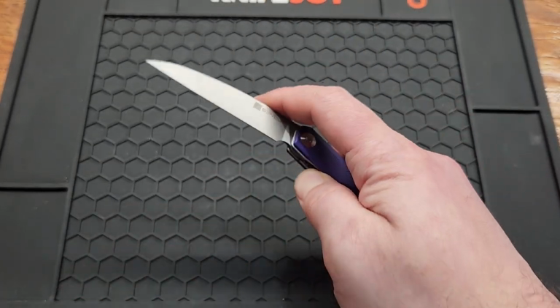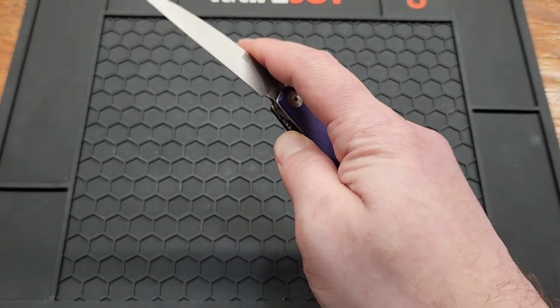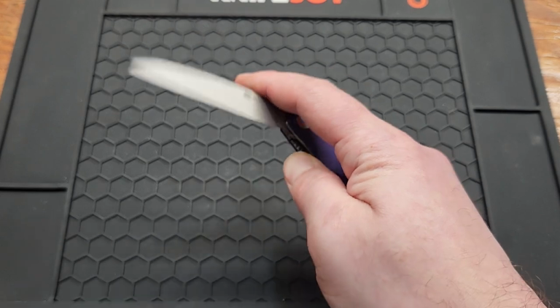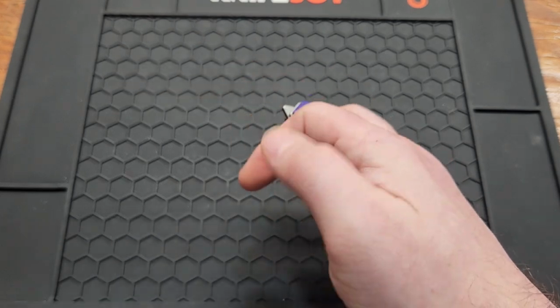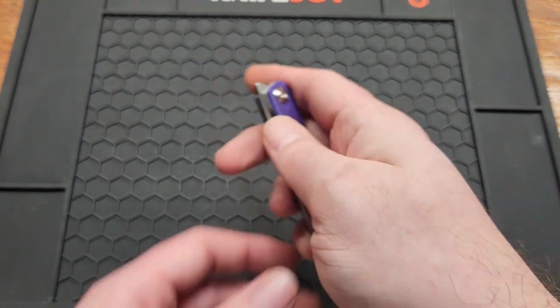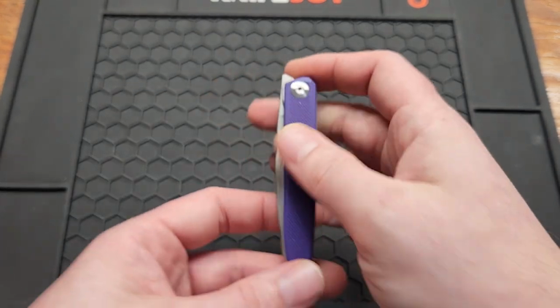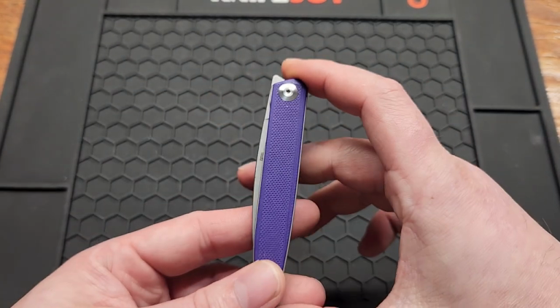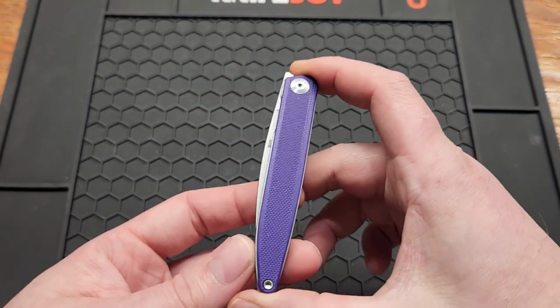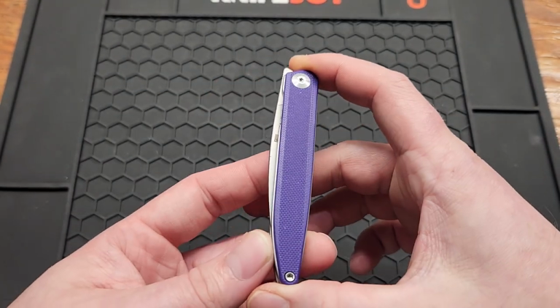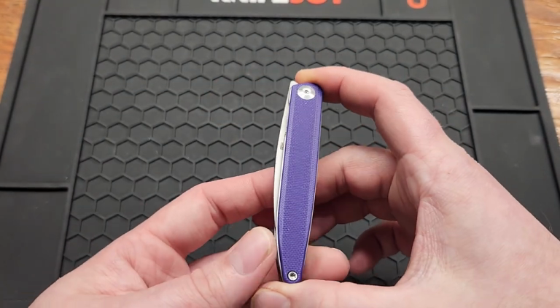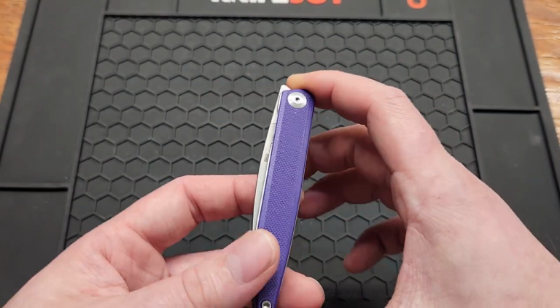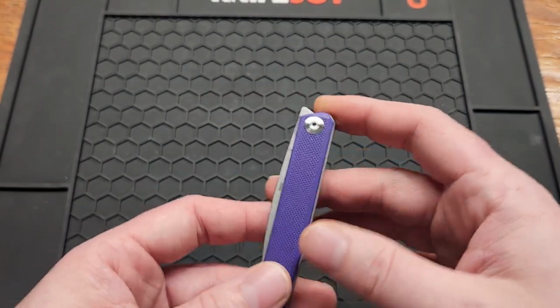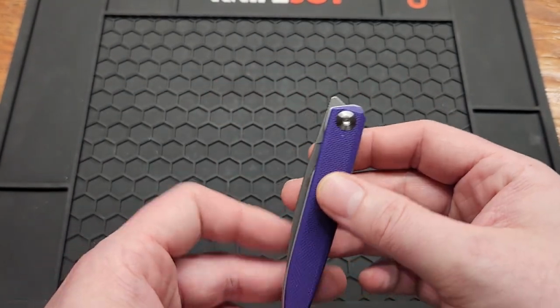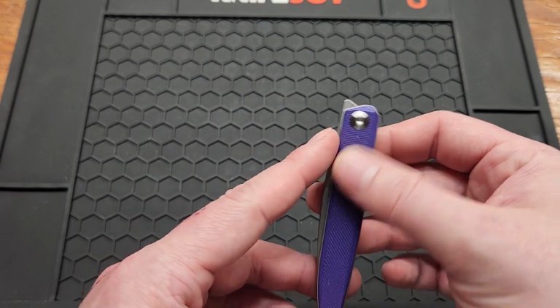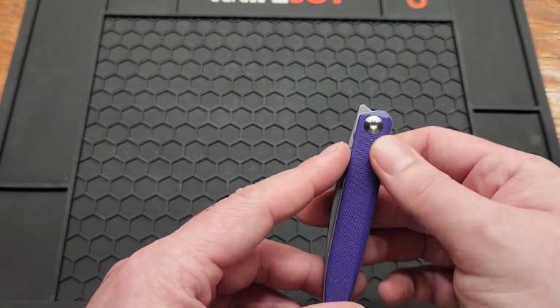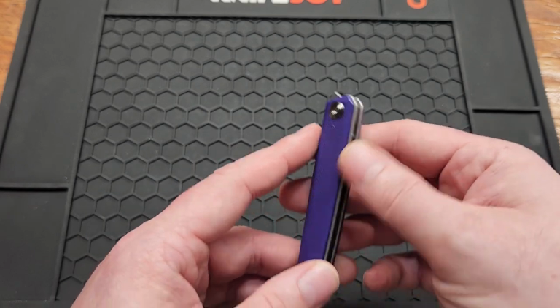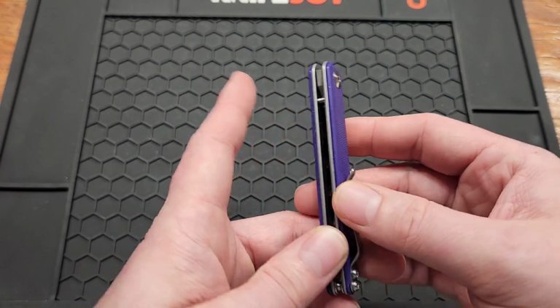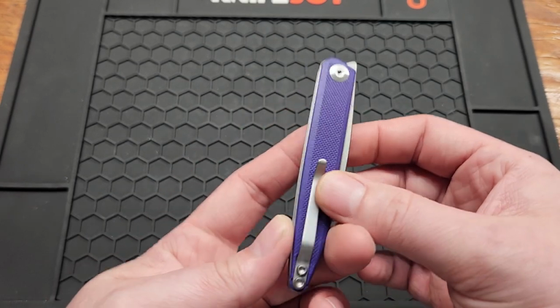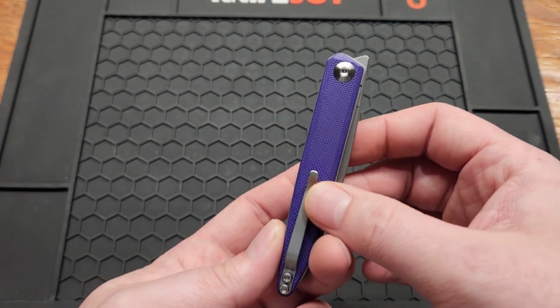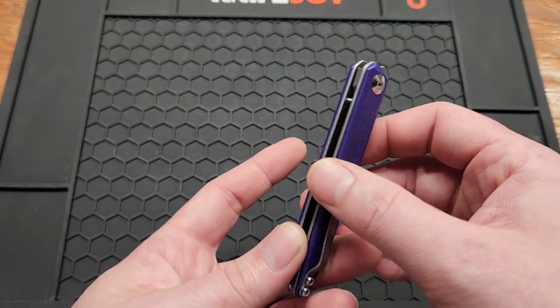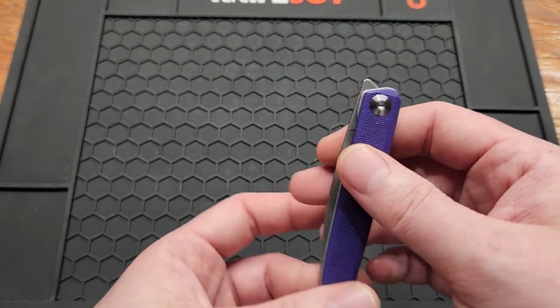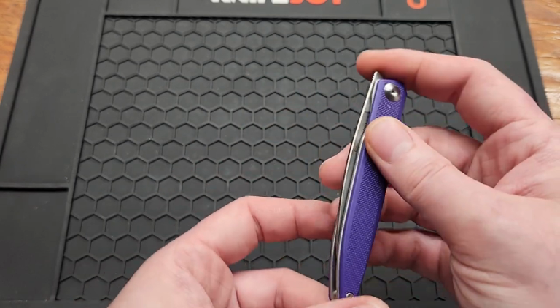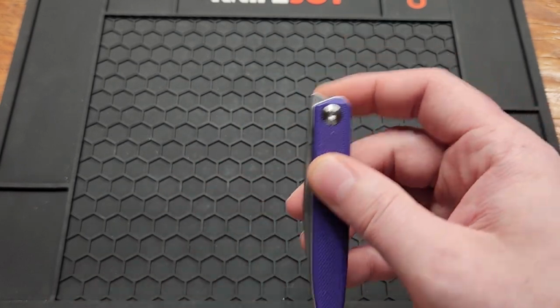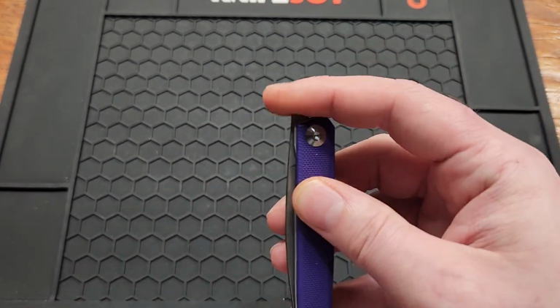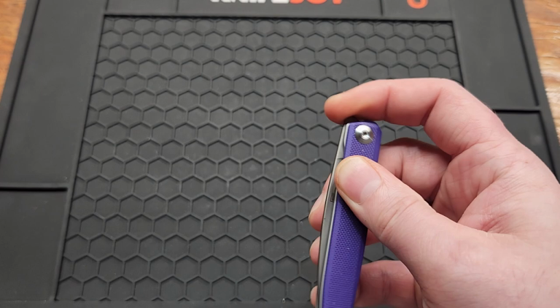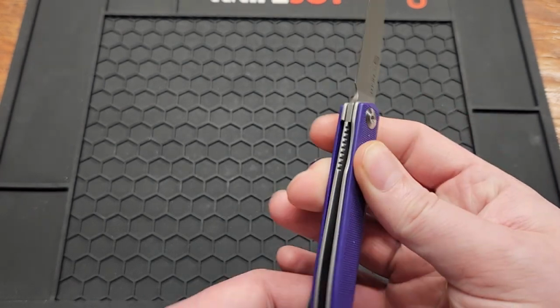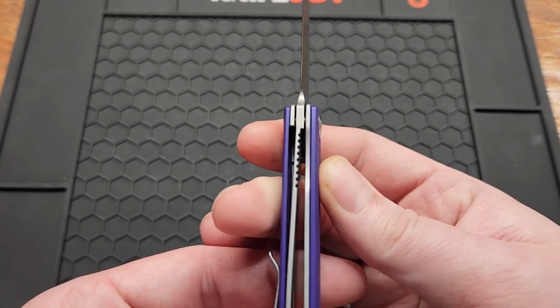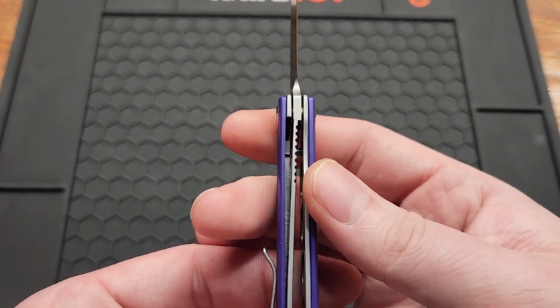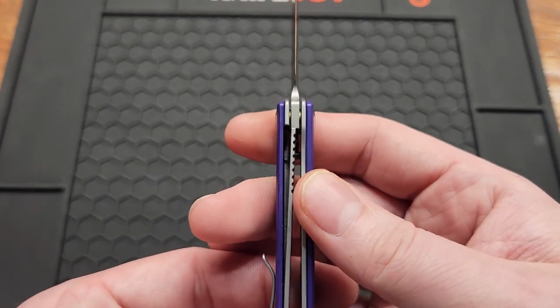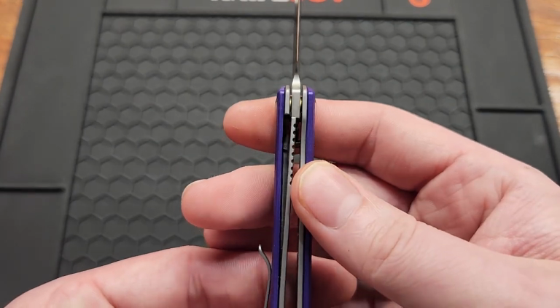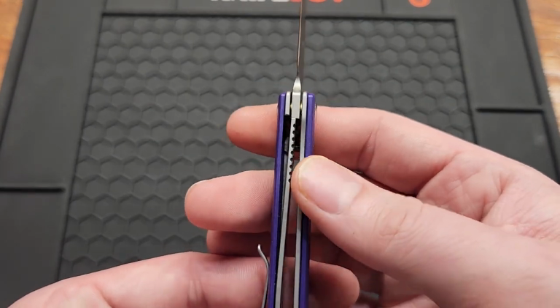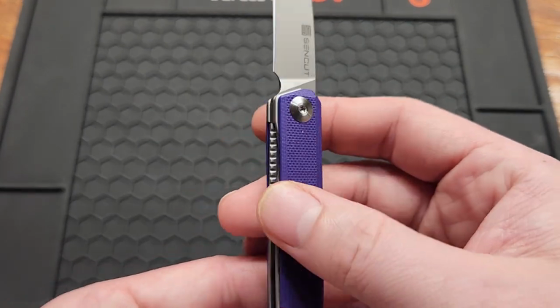I picked the purple G10 — it comes in two other colors, I believe grey, and I'm not sure what the other color is, but I had to go with purple. It's a liner lock, so you've got good lock-up.